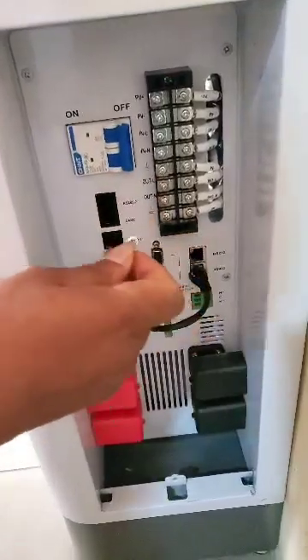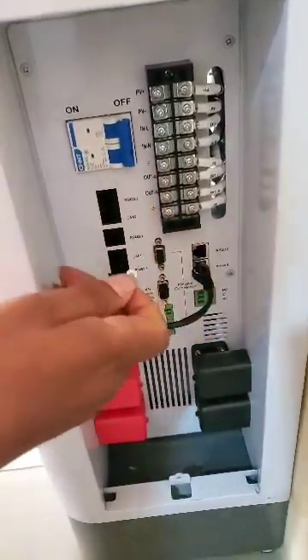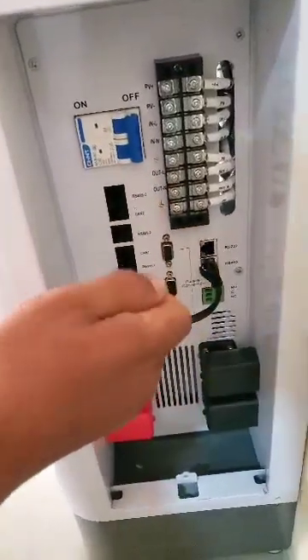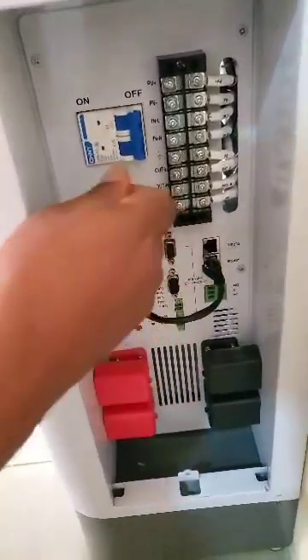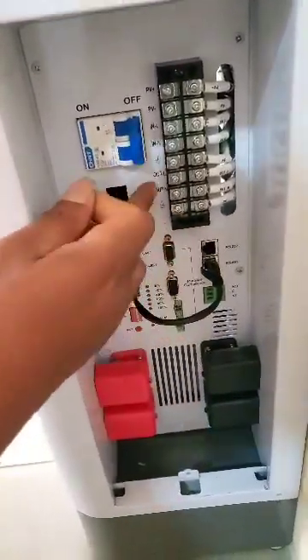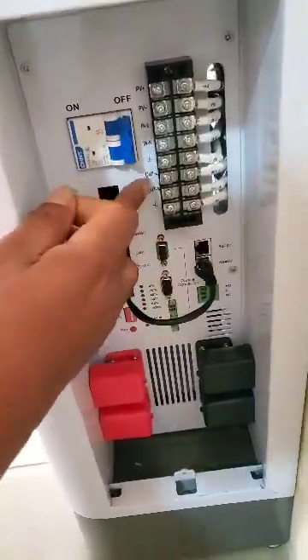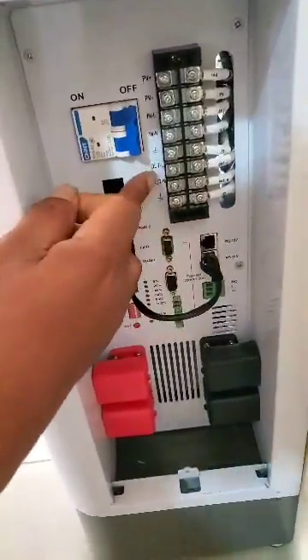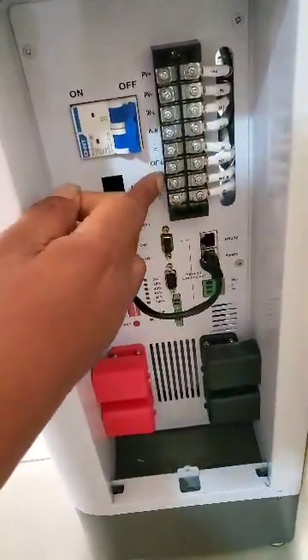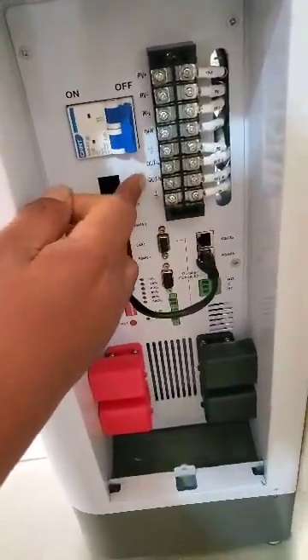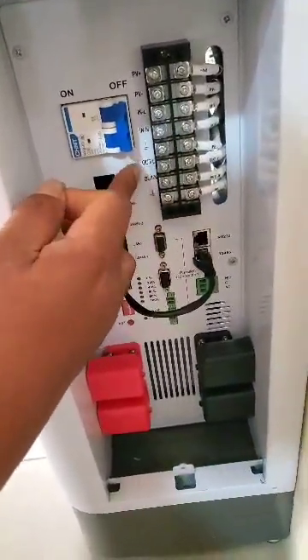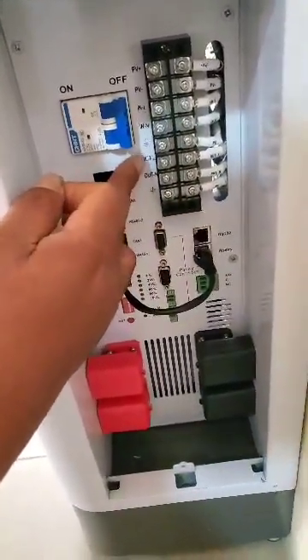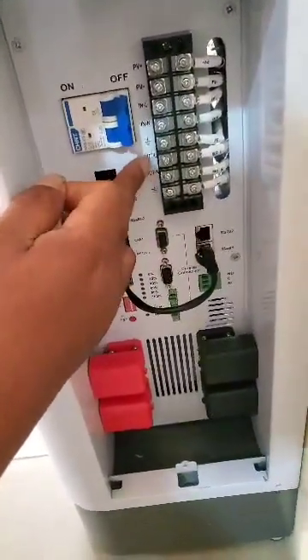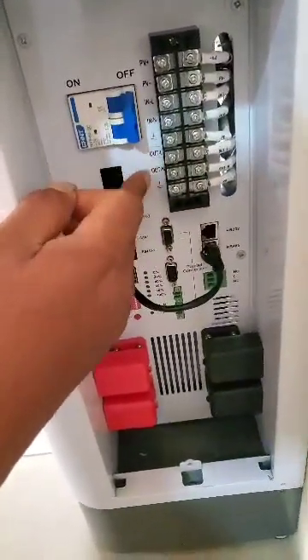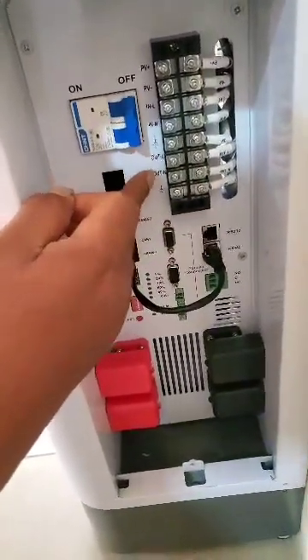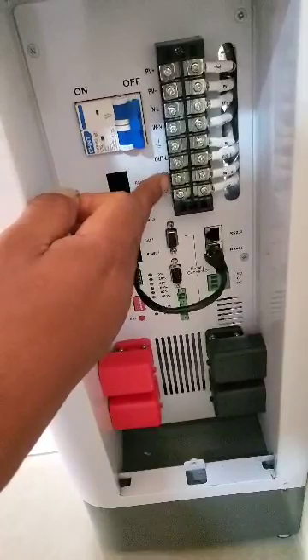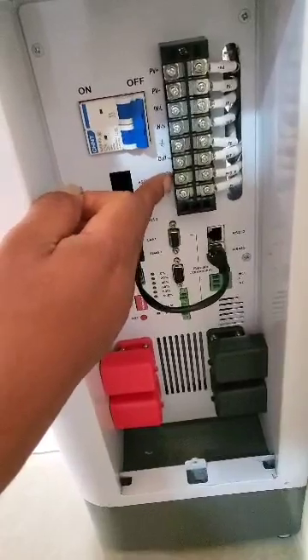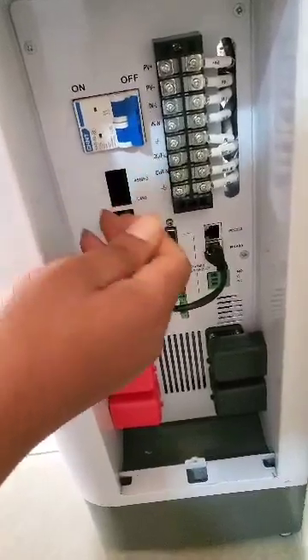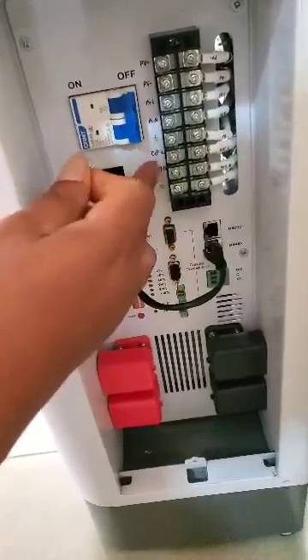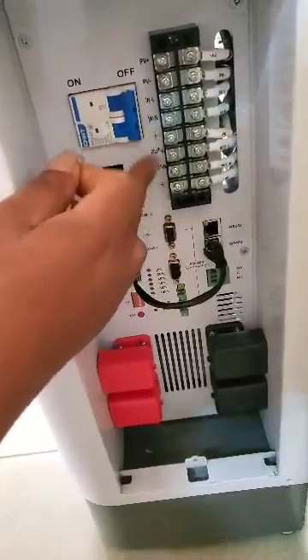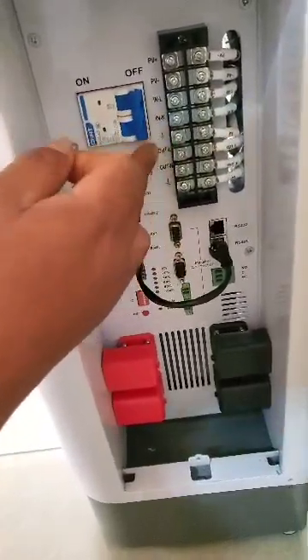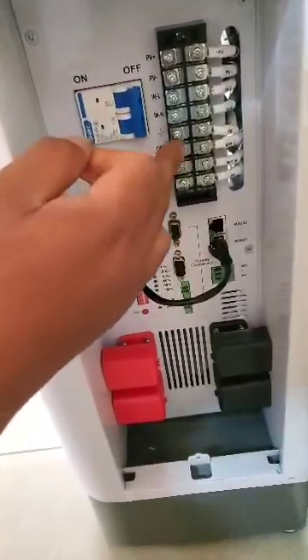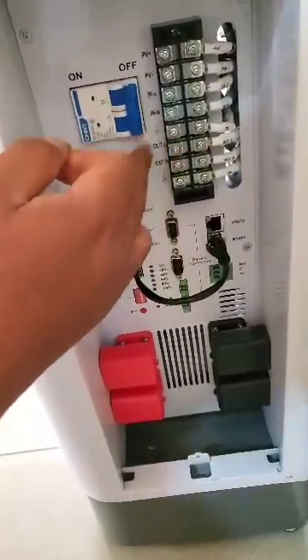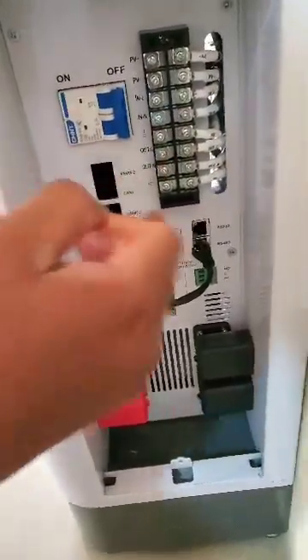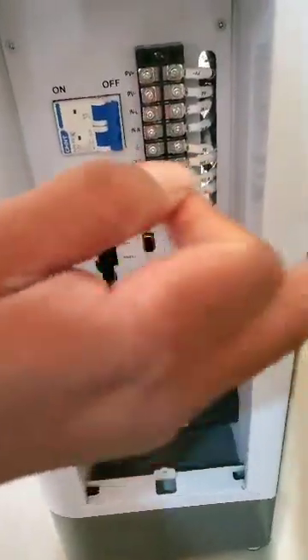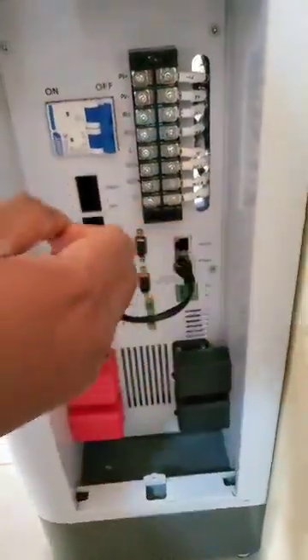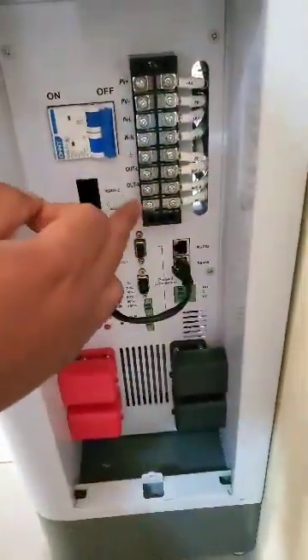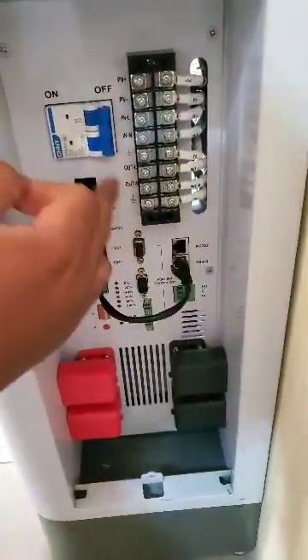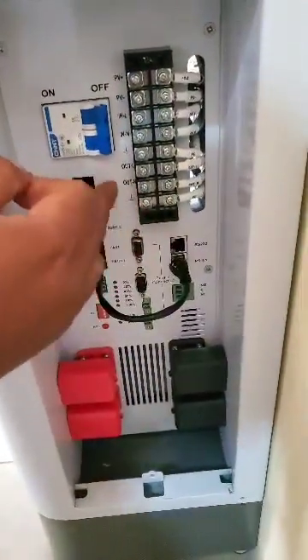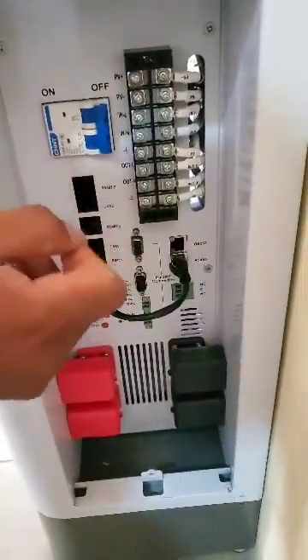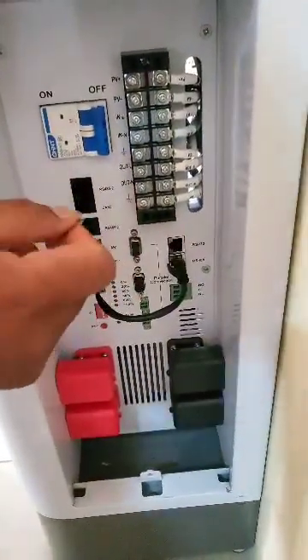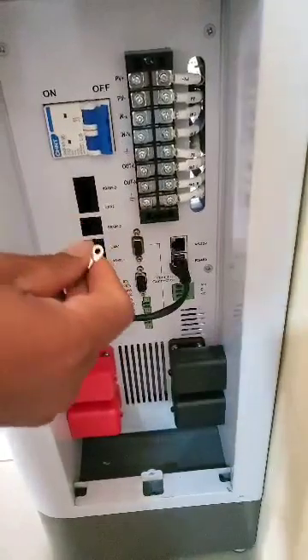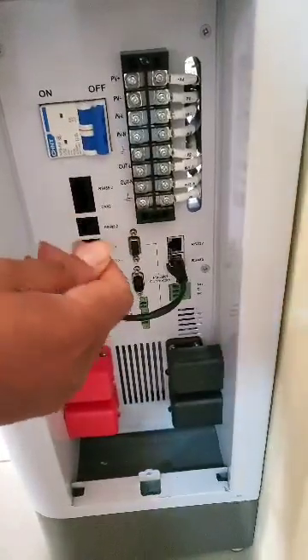Now the third is the output. The OUT-L and the OUT-N connects the wire down to your house that powers all the electricity in your house.